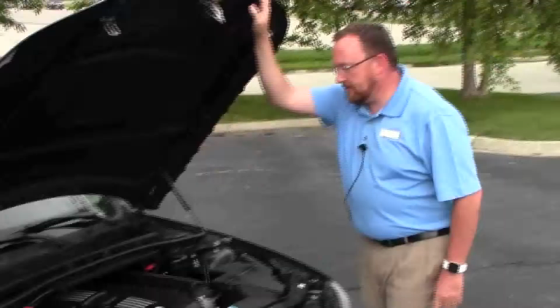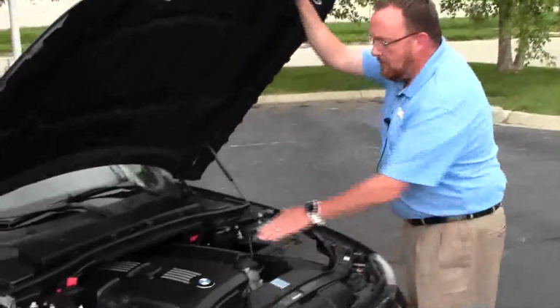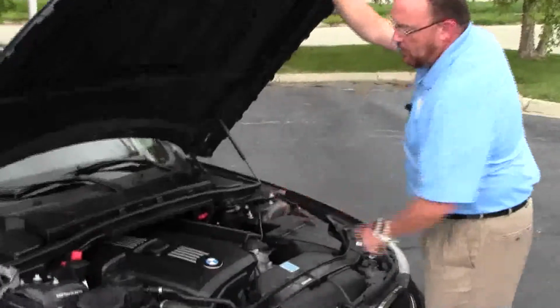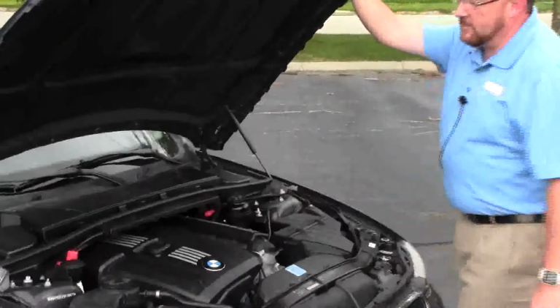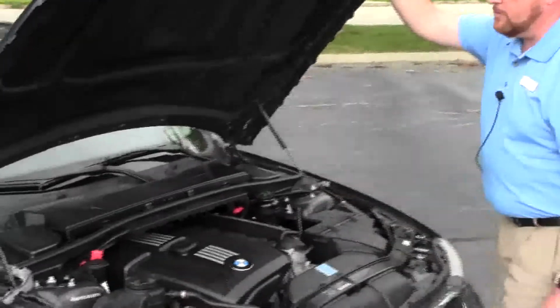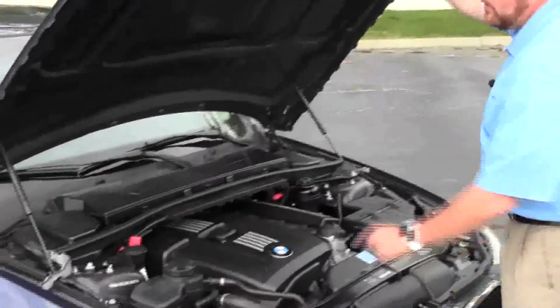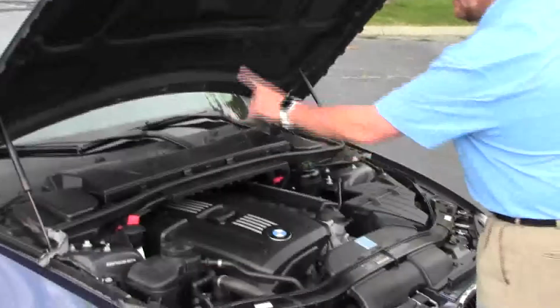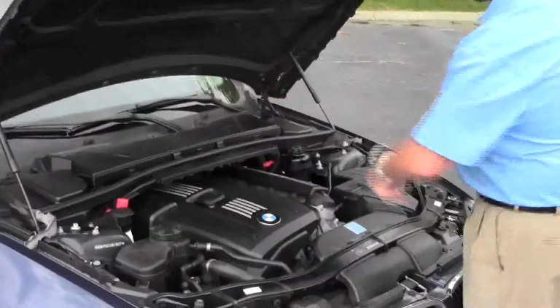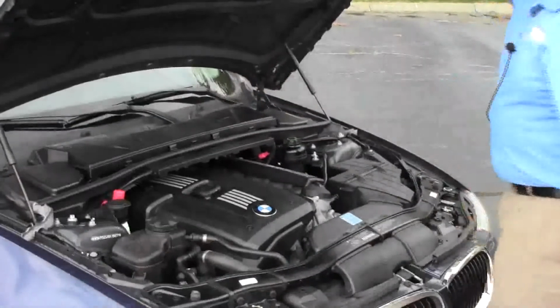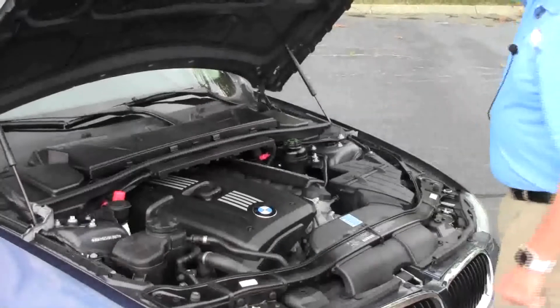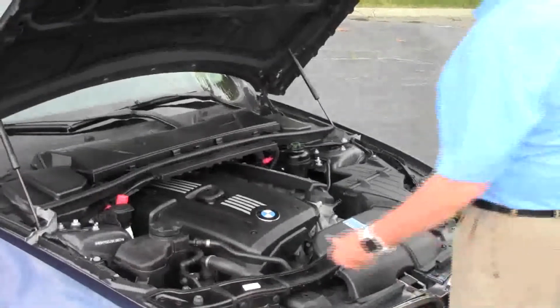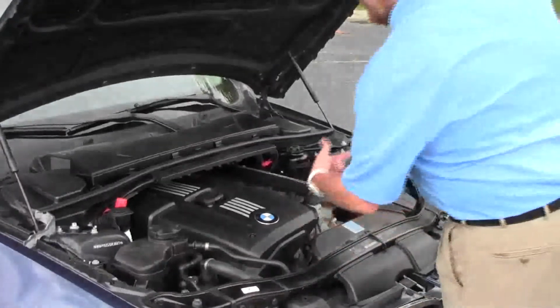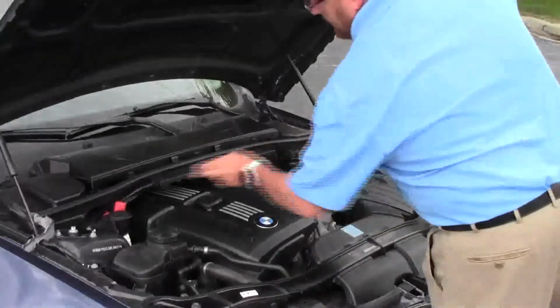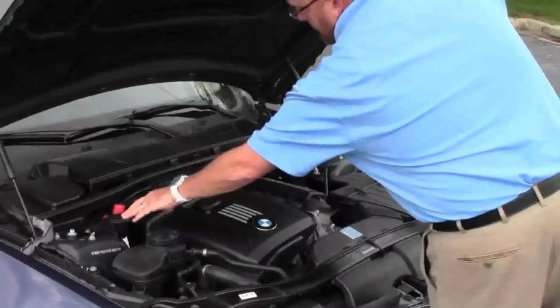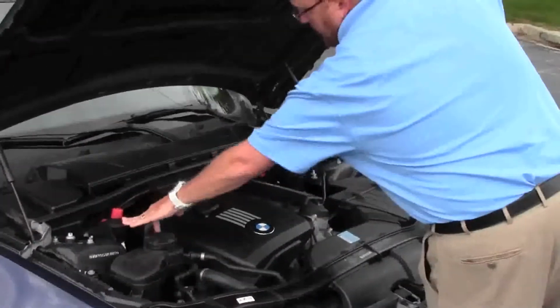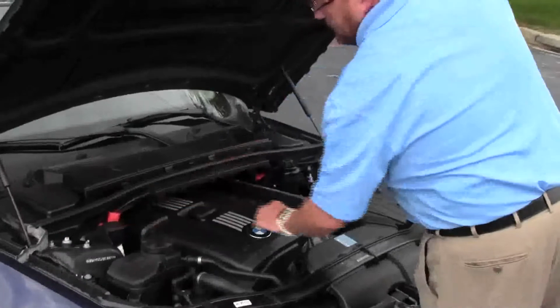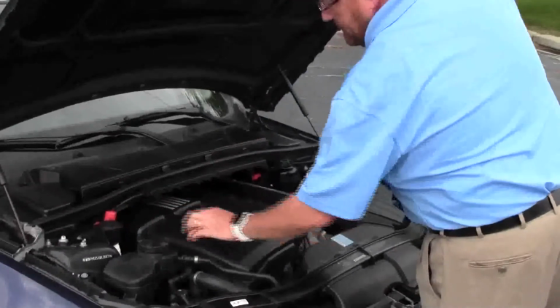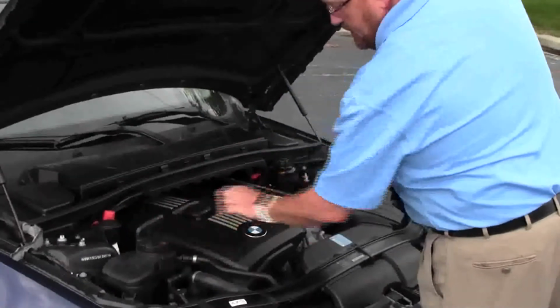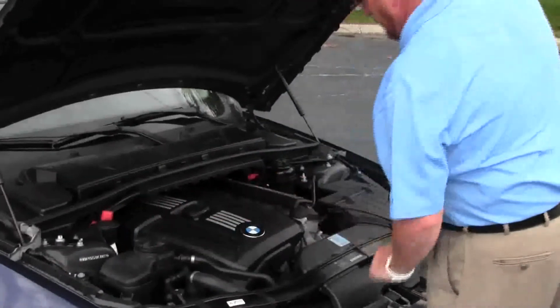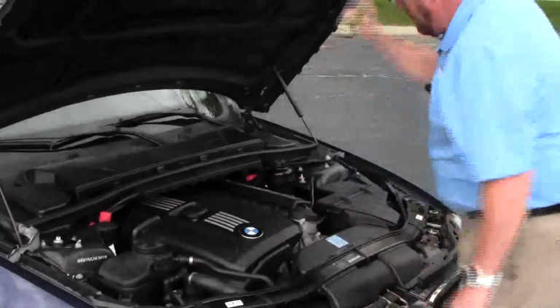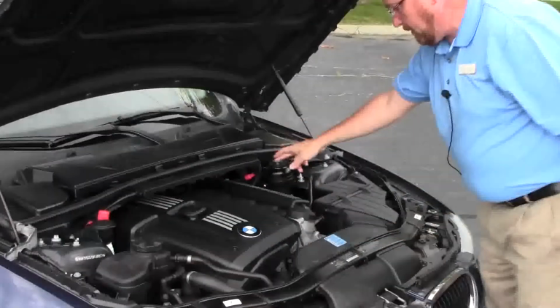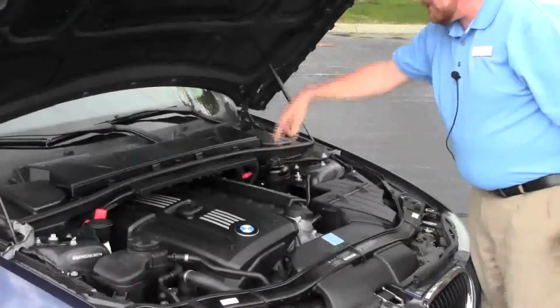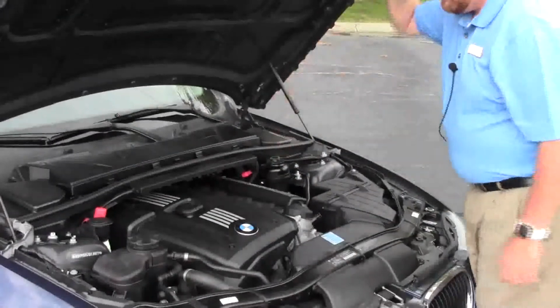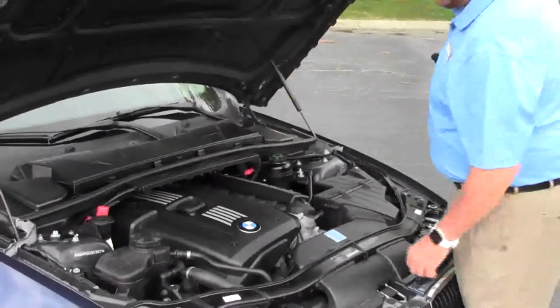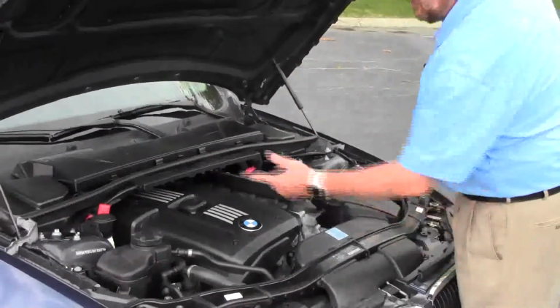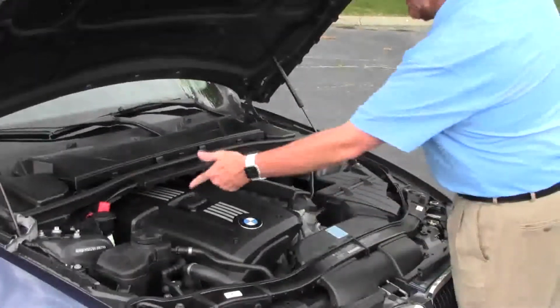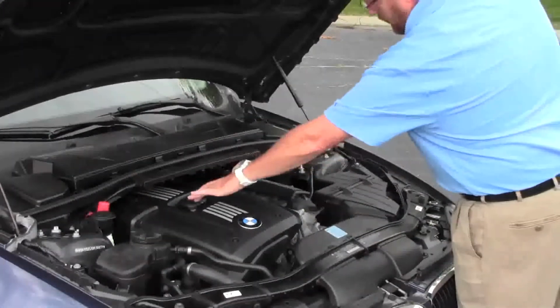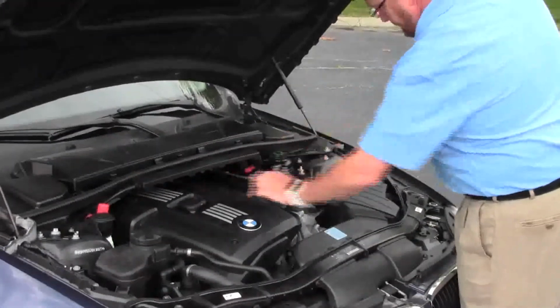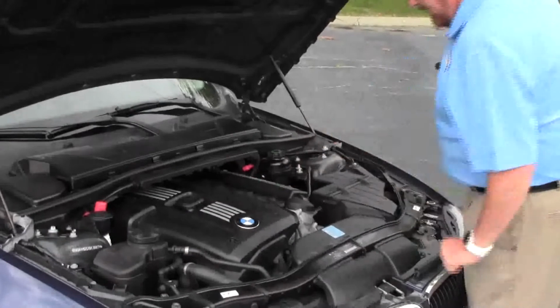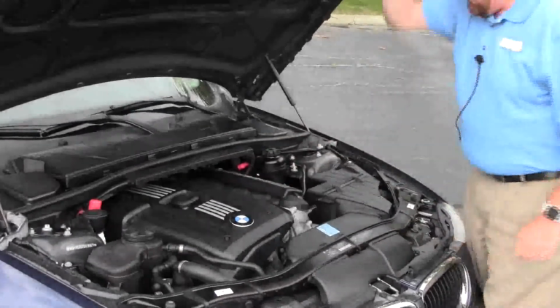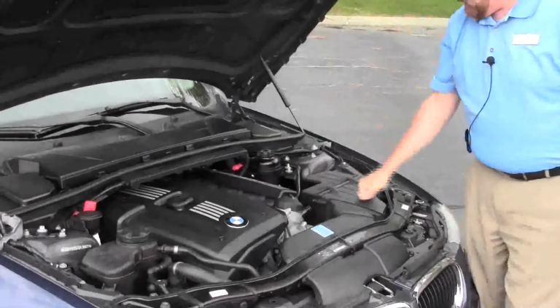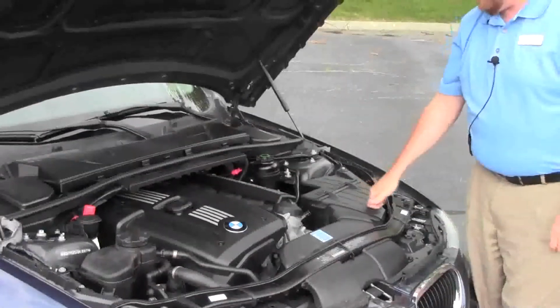Under the hood we have the 3.0 six-cylinder motor. It is rear-wheel drive. You have your clear reservoir for your windshield washer fluid, engine cooling, and power brakes, insulated dipstick for oil check and oil fill, easy access to the air filter and sensor-located fuse box.